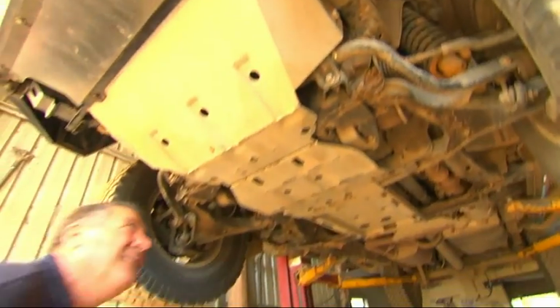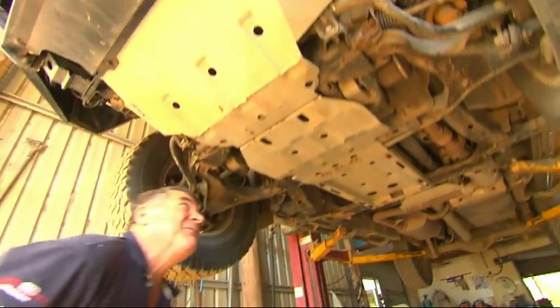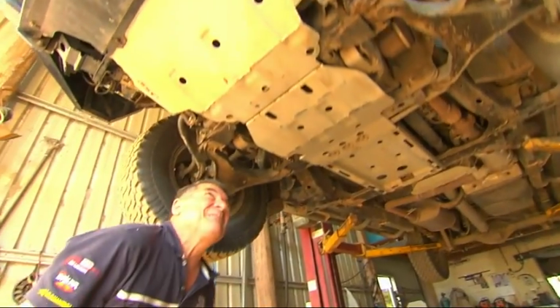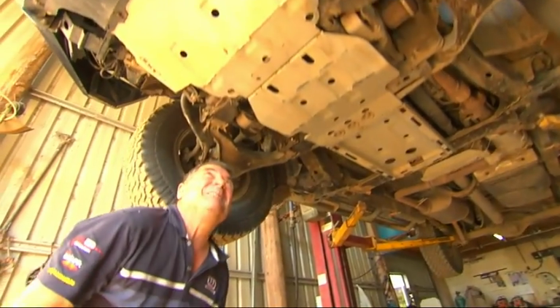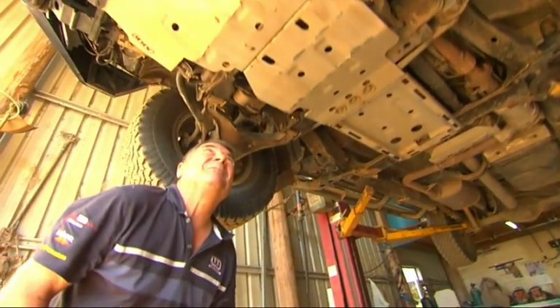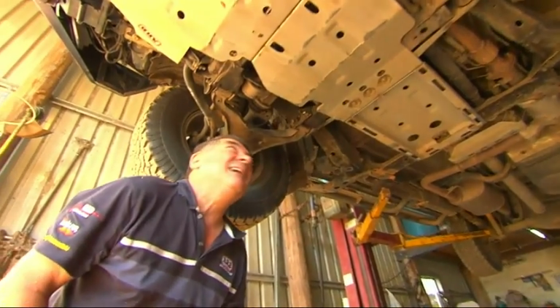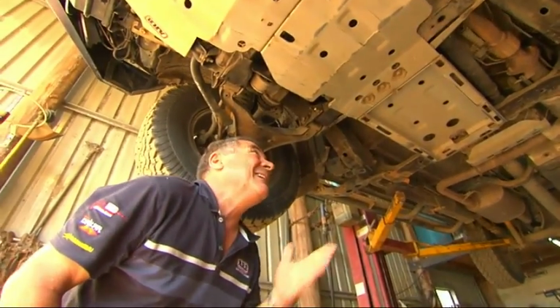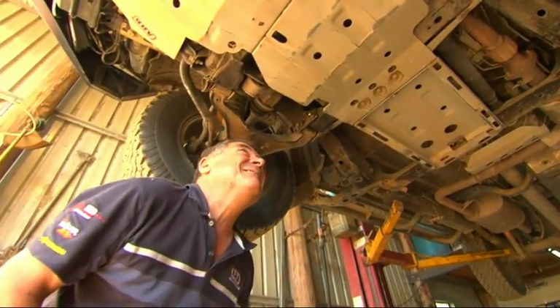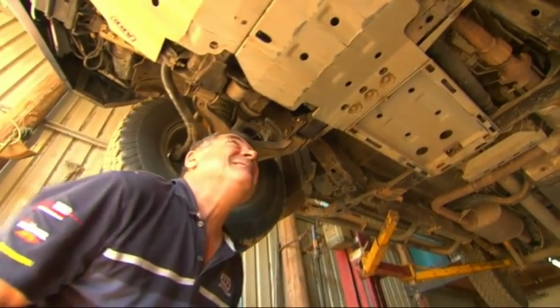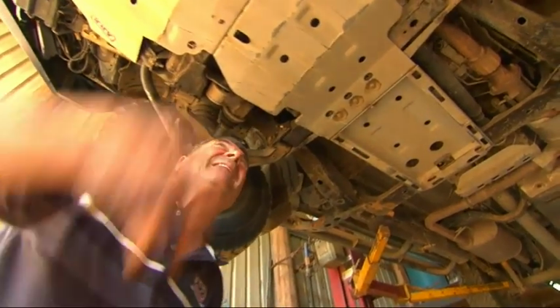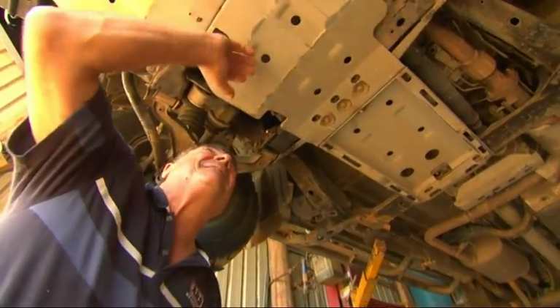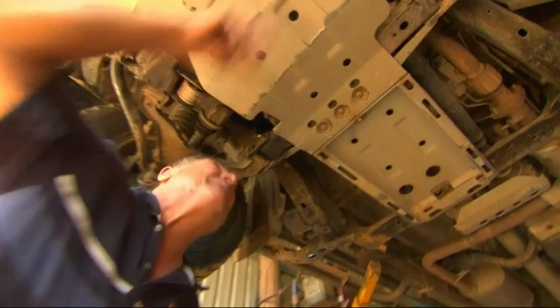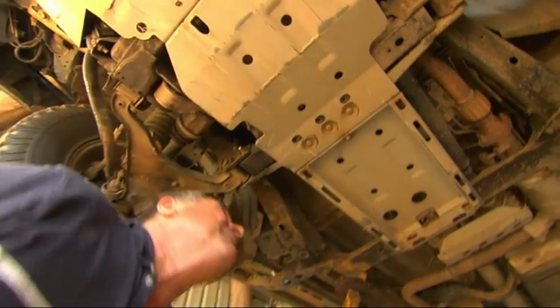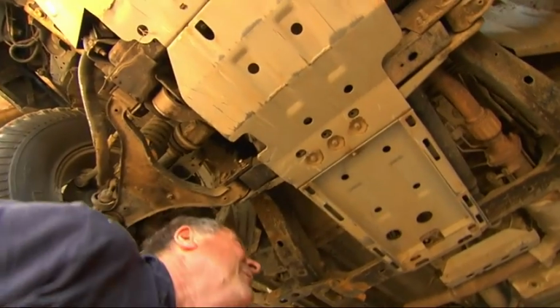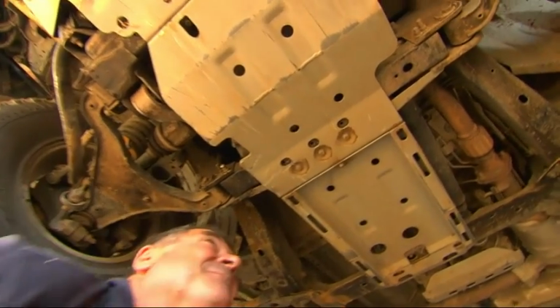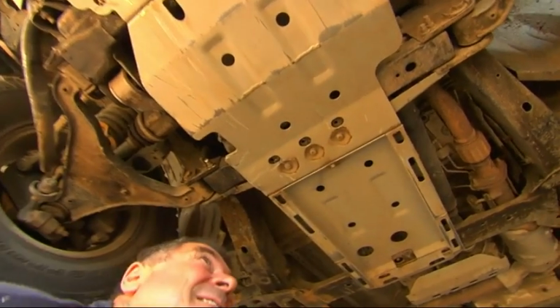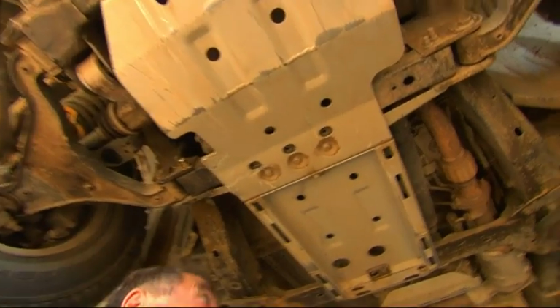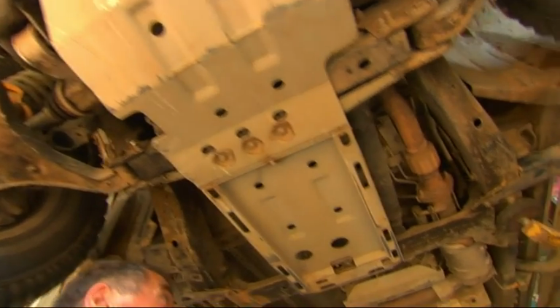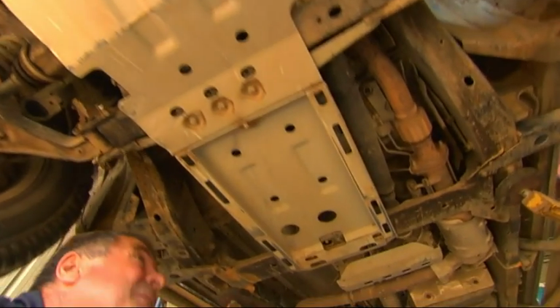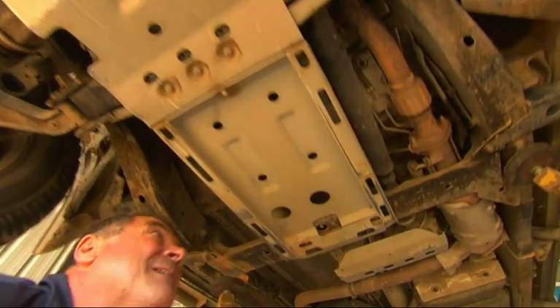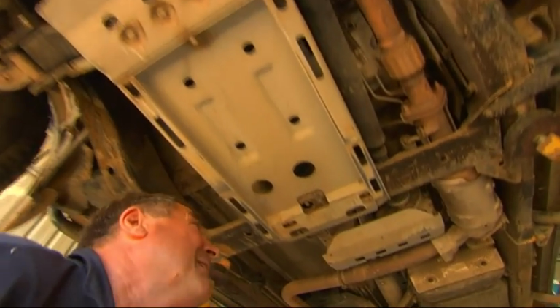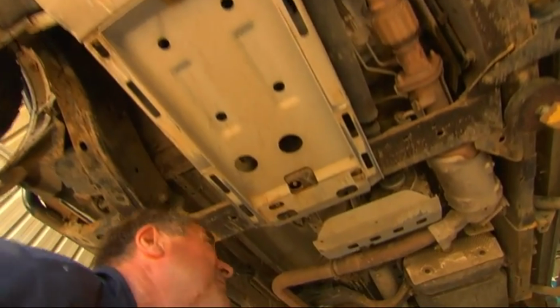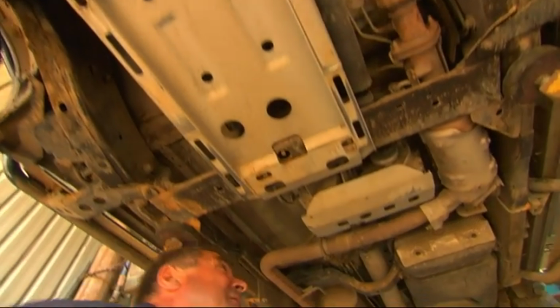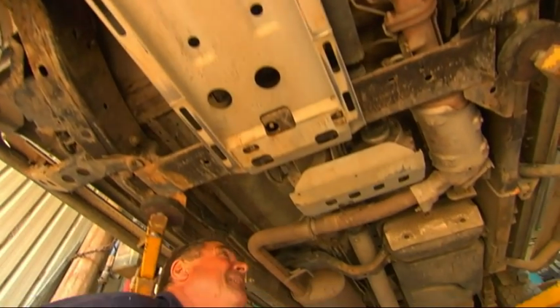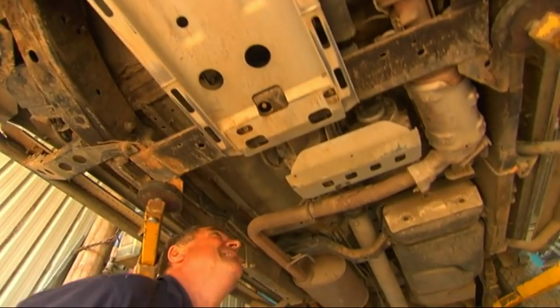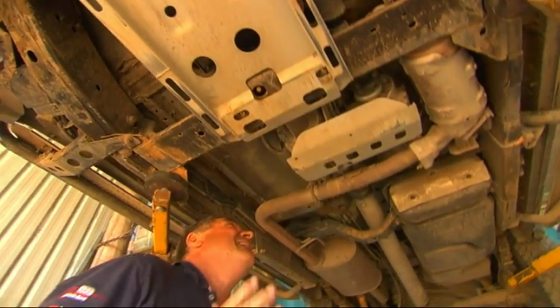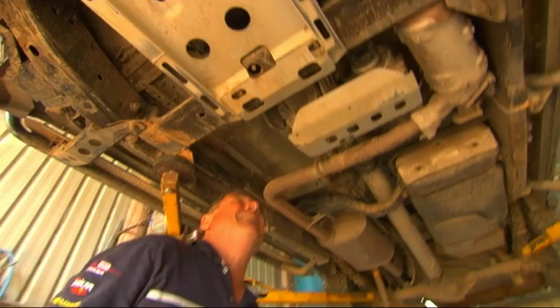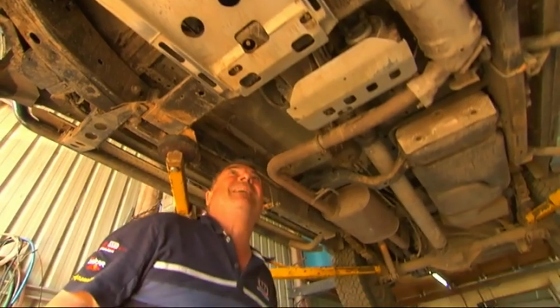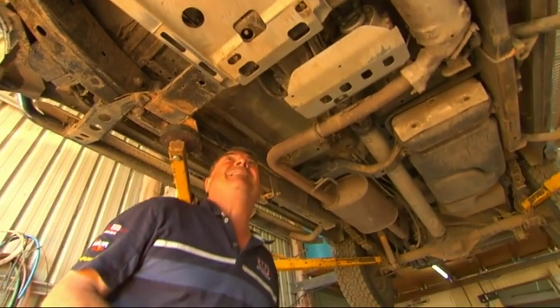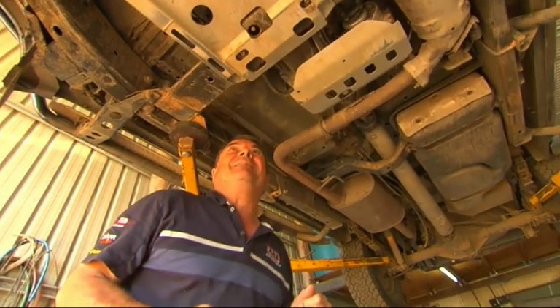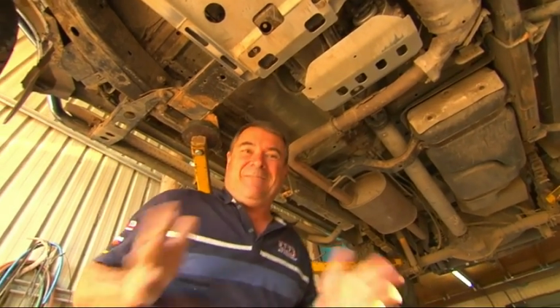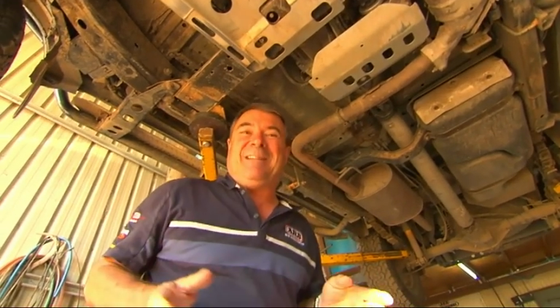Well, we've given it a really good workout, and as you can see, other than a fair bit of paint rubbed off and a few dings and scrapes, we've got no damage whatsoever. And the whole car's intact. Fantastic.